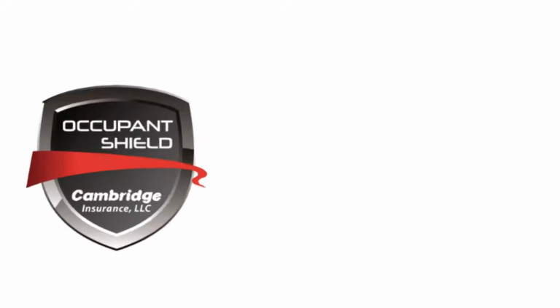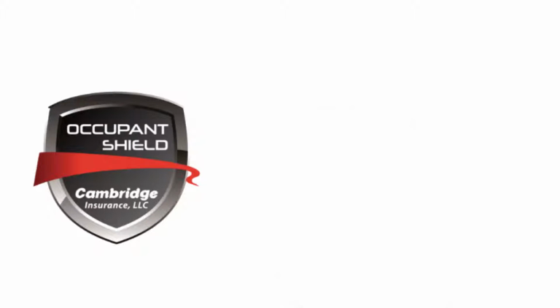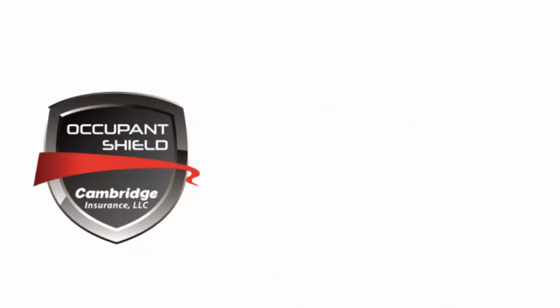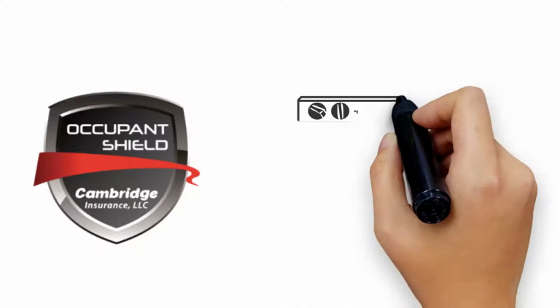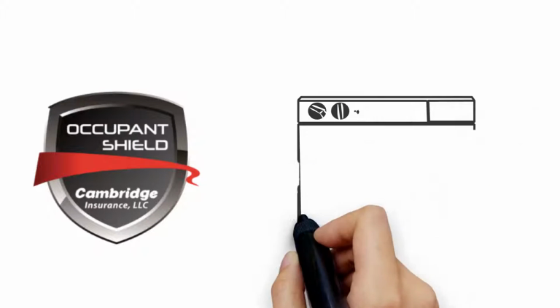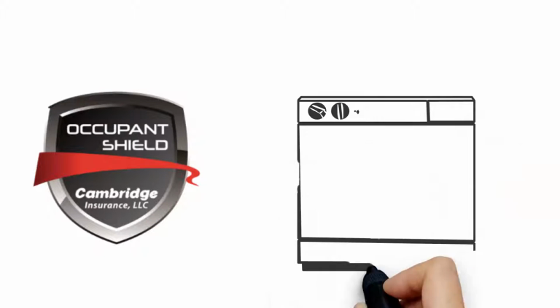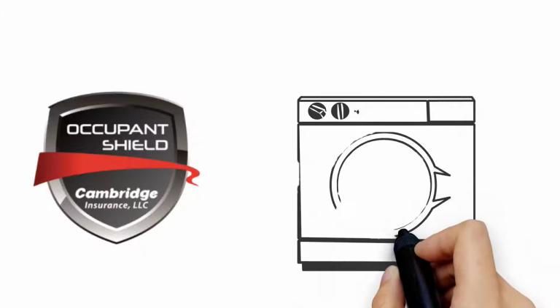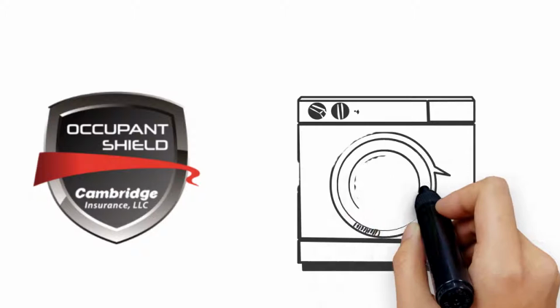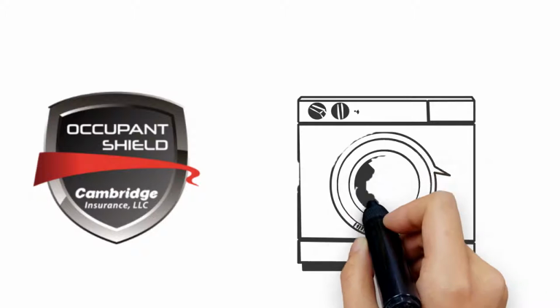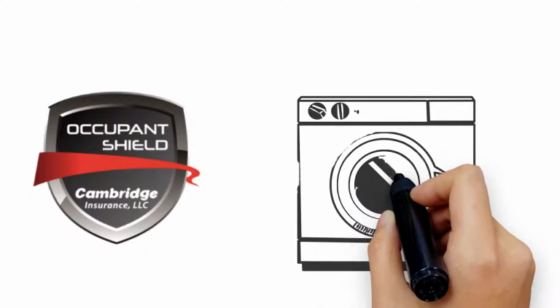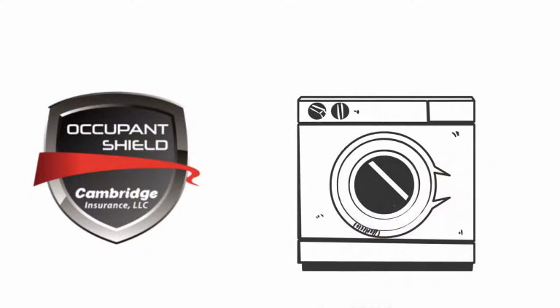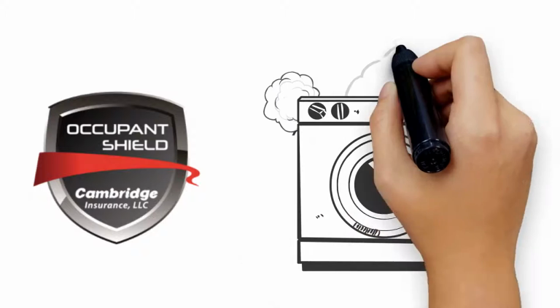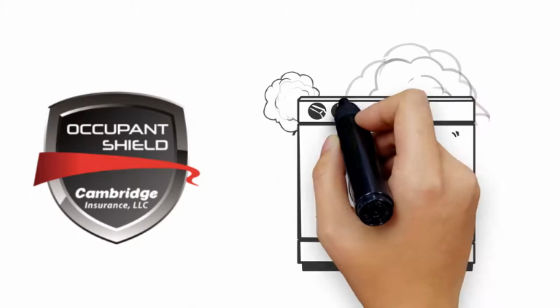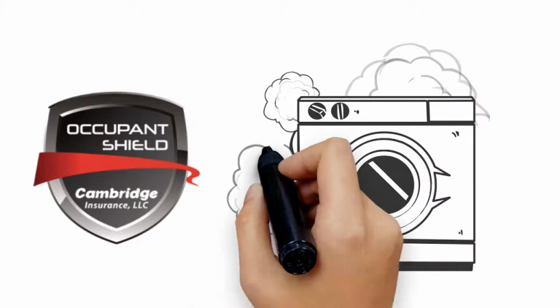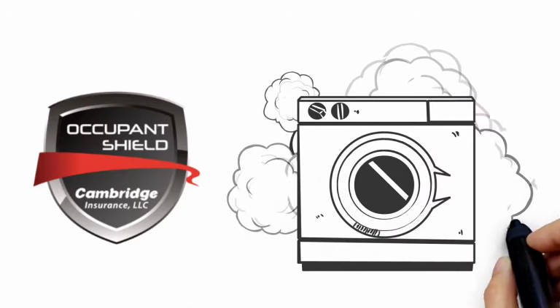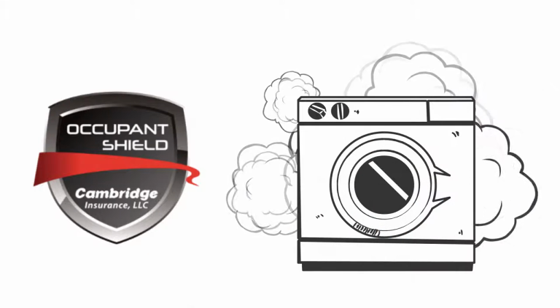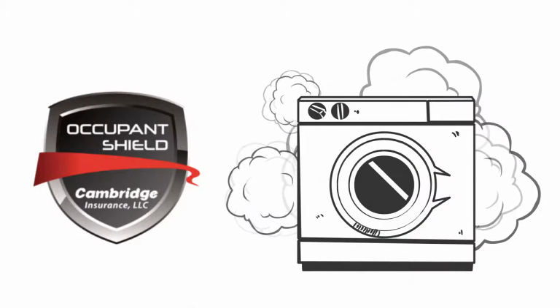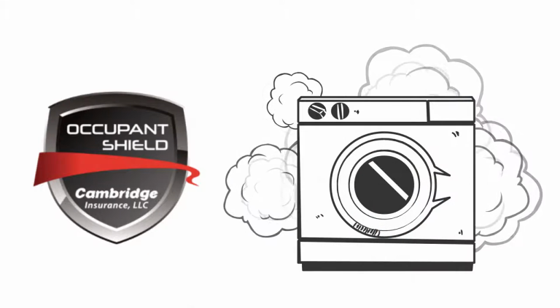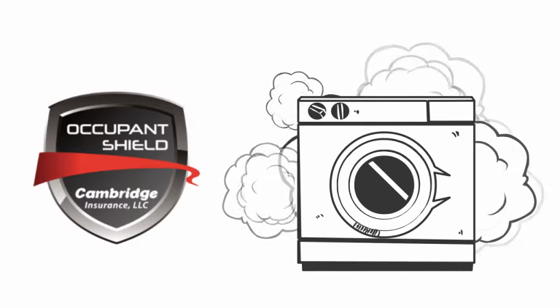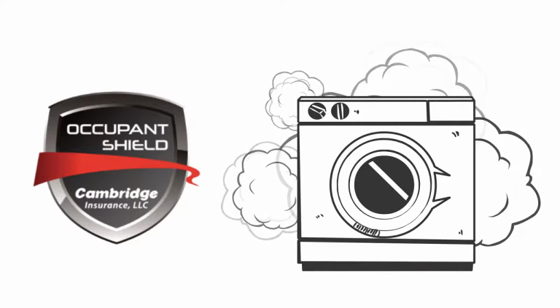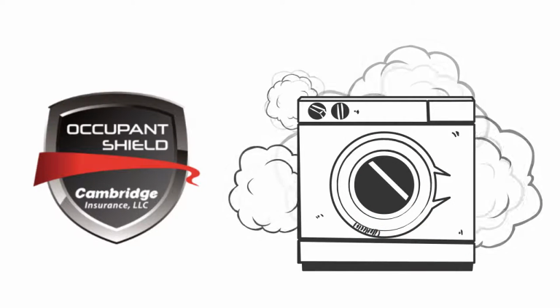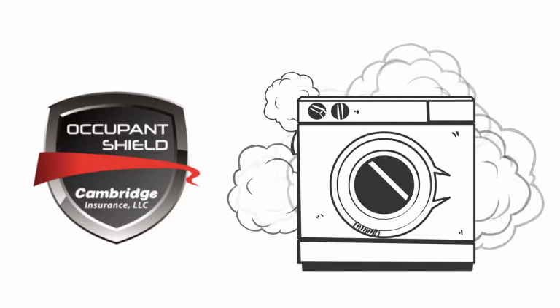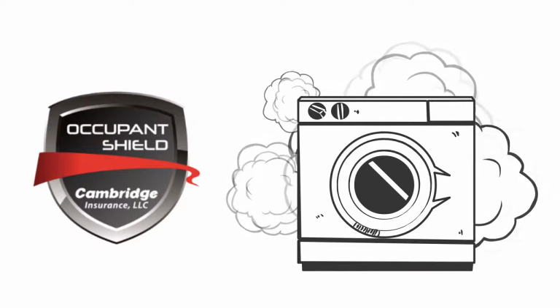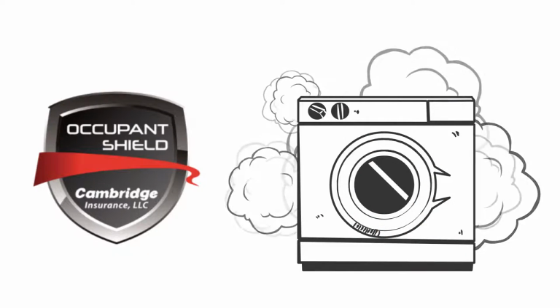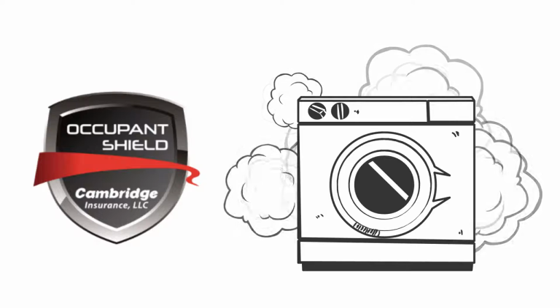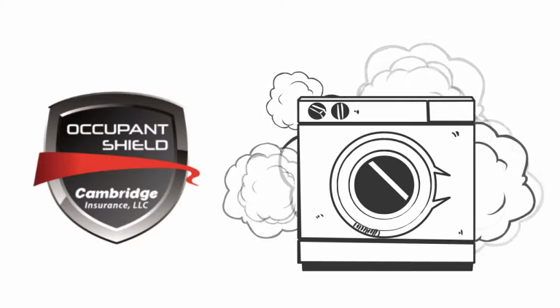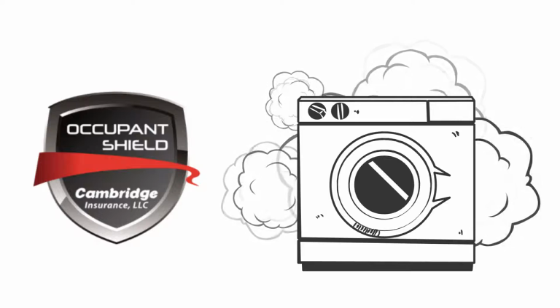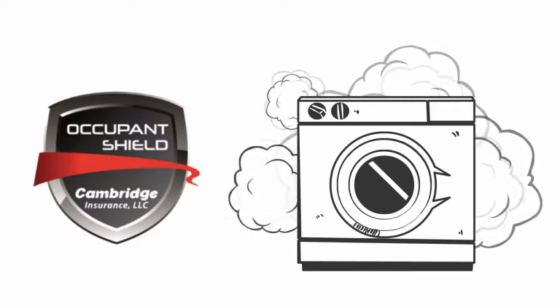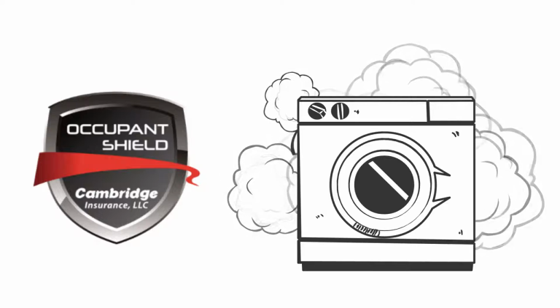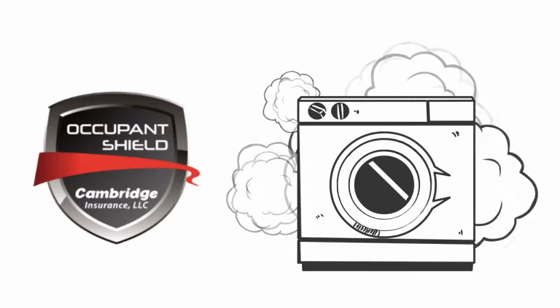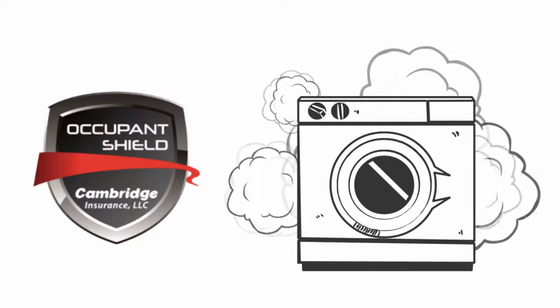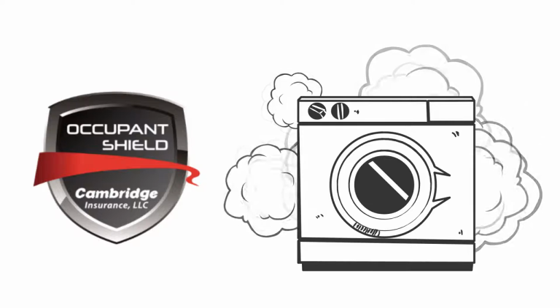In addition, the Occupant Shield Renter's Insurance Policy also covers you for any small, accidental, isolated damage you may cause to either your unit, common areas, or others.